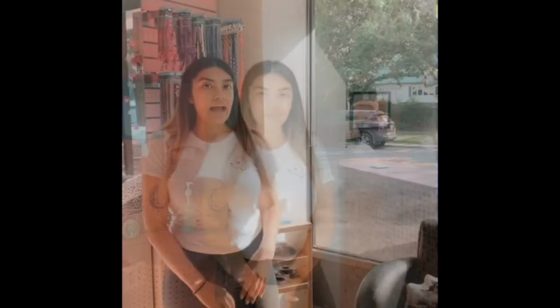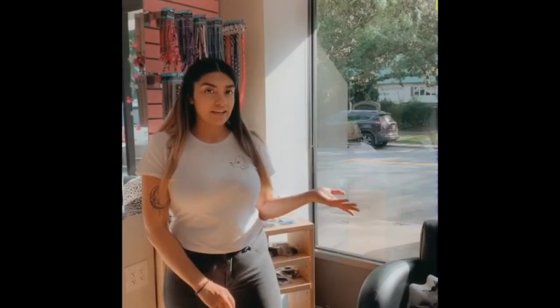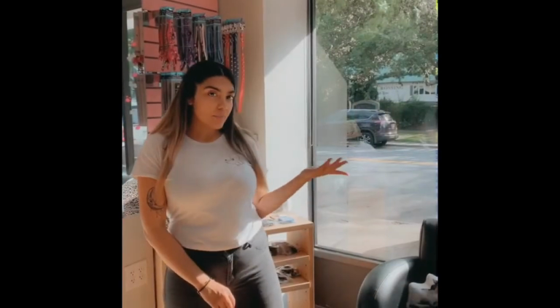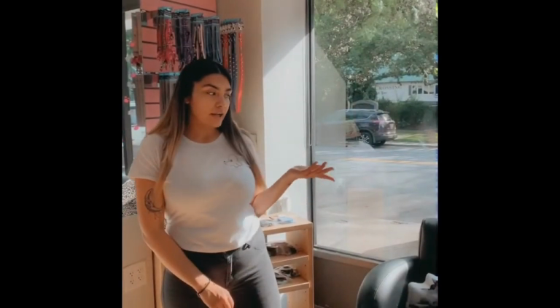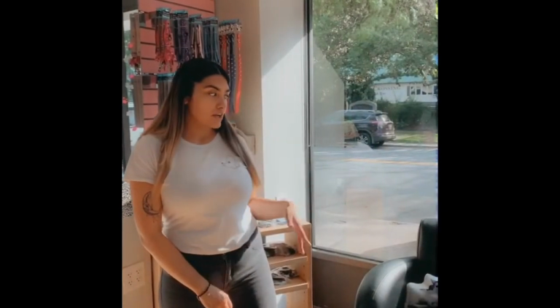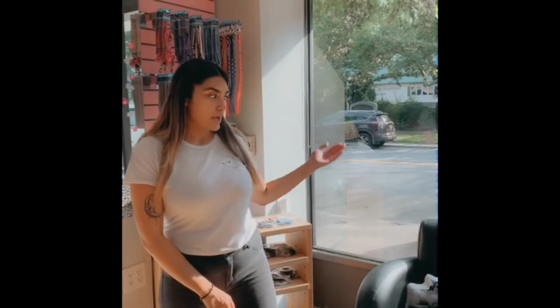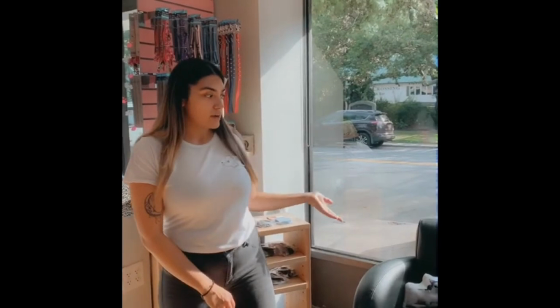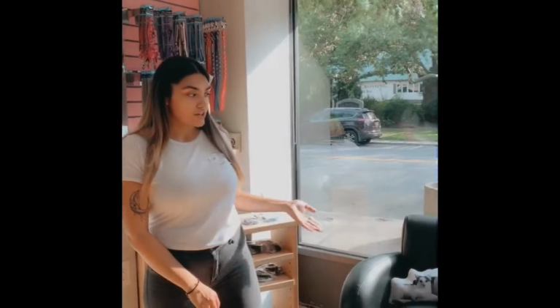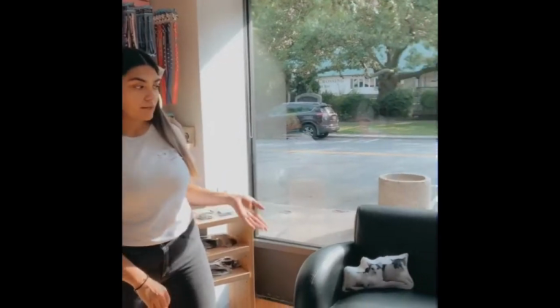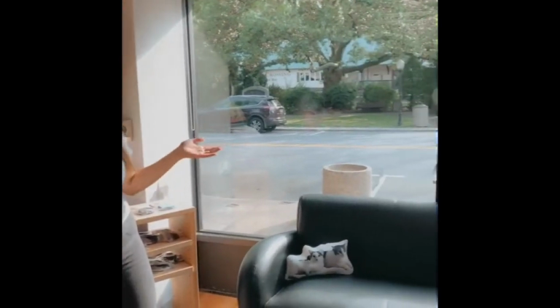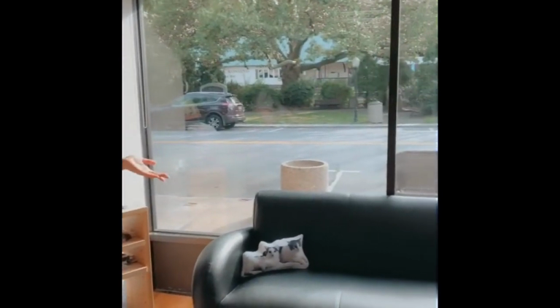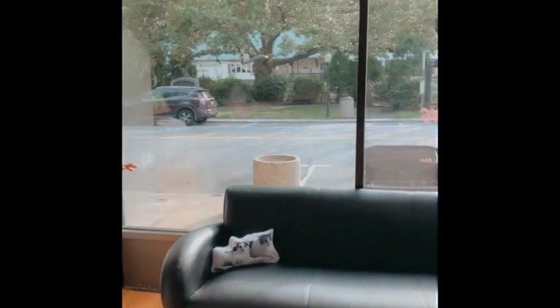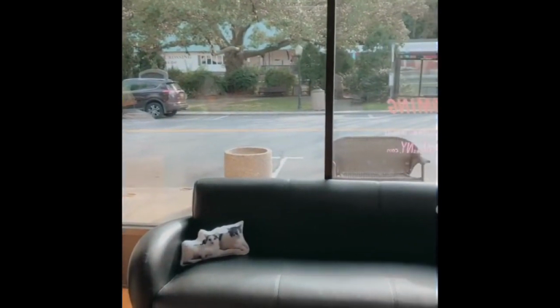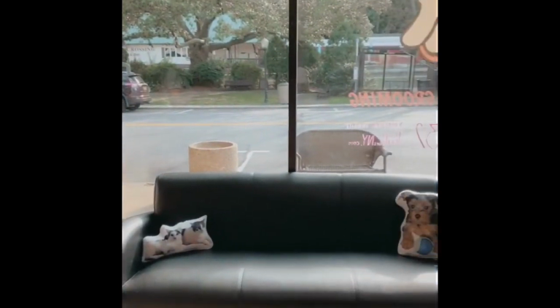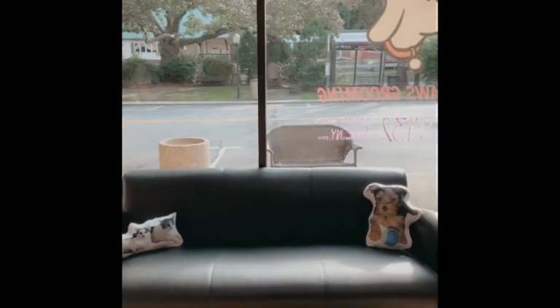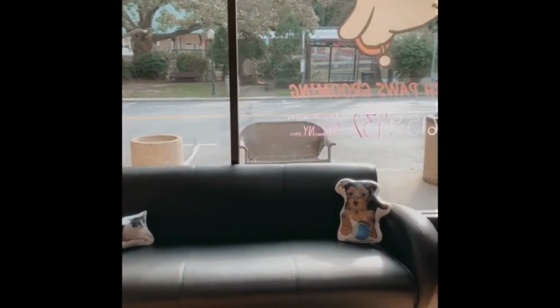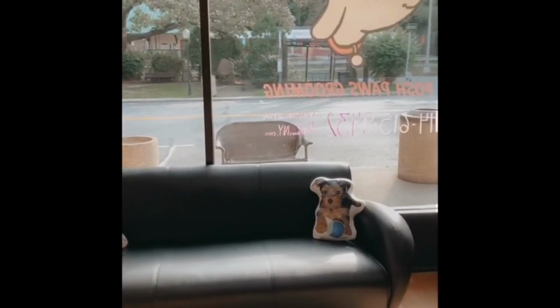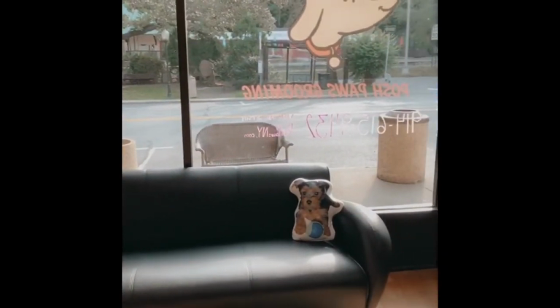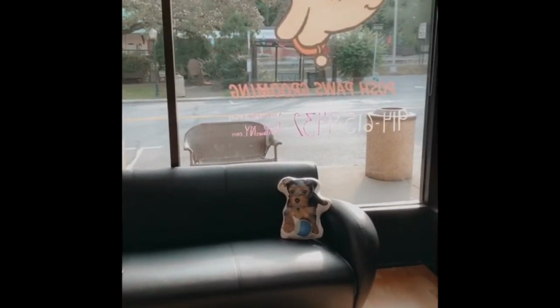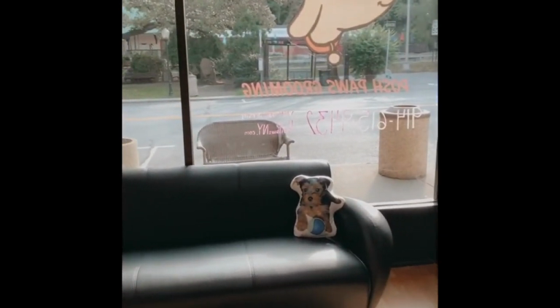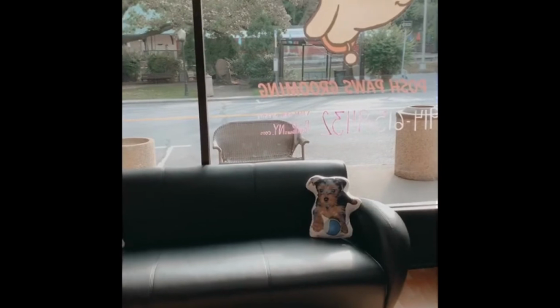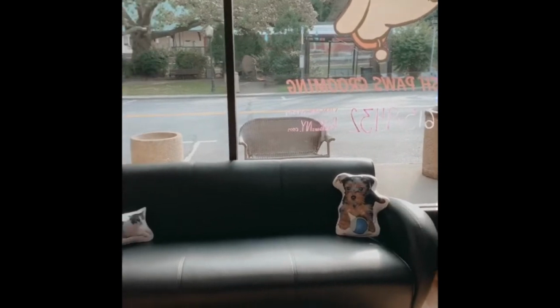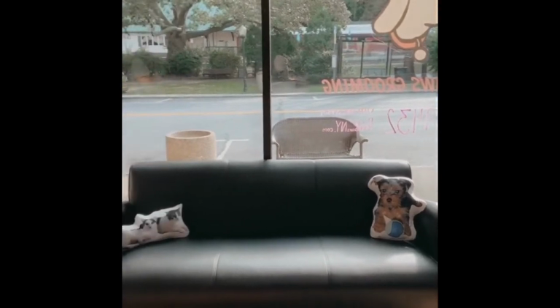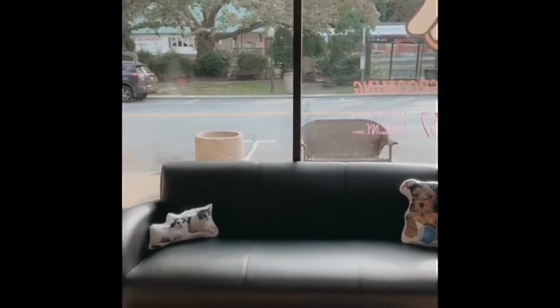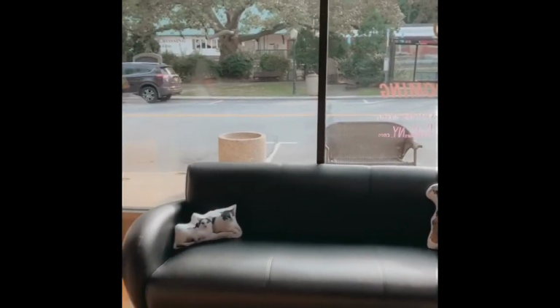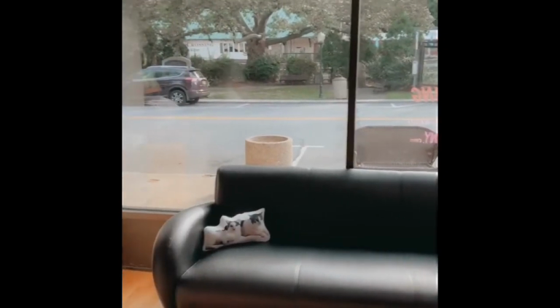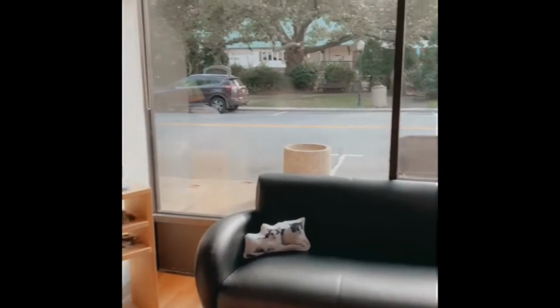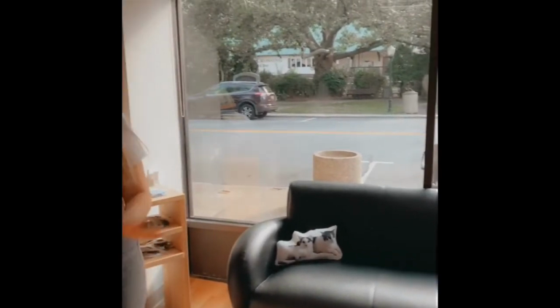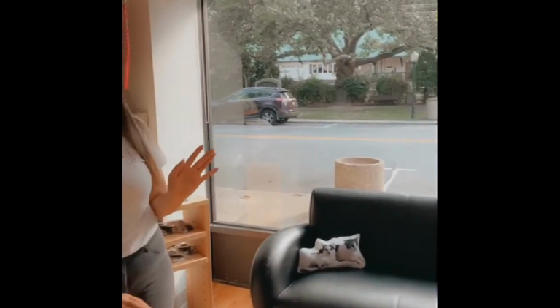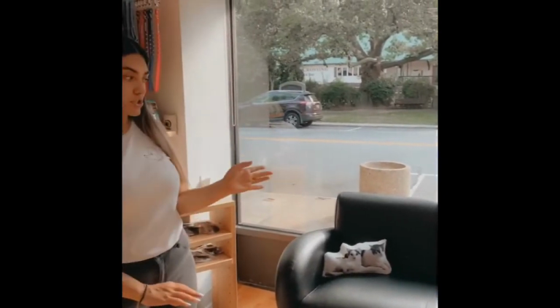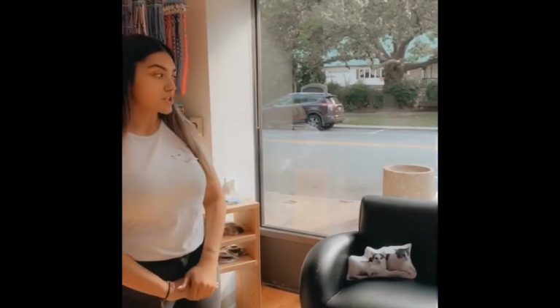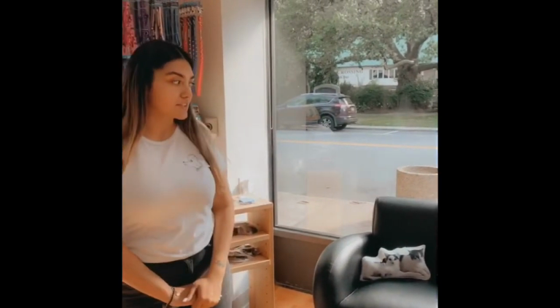And here's our waiting area. We have a couch here for anybody that wants to wait for our walk-in services. You can wait while your dog is being groomed, though it's preferred not to — that way they don't get anxious and just want to jump off the table.